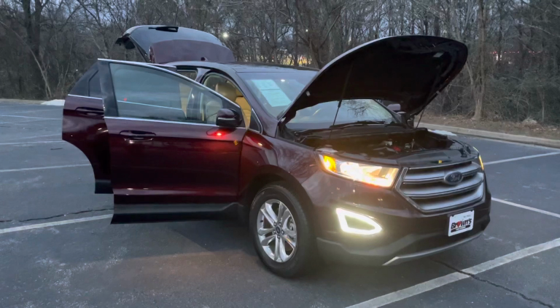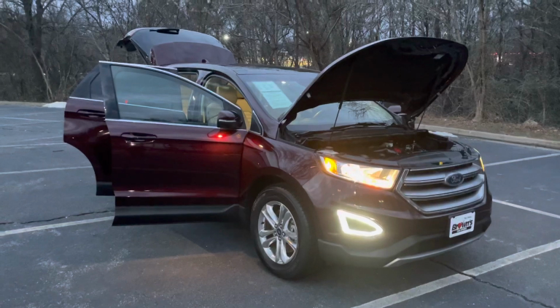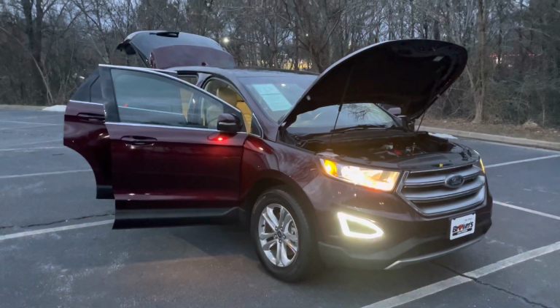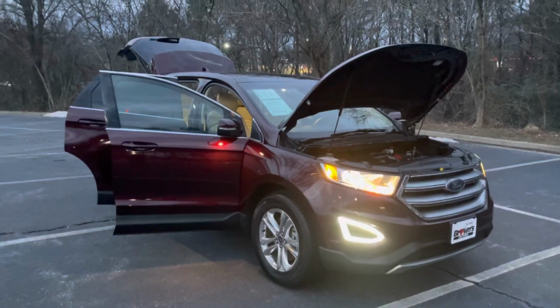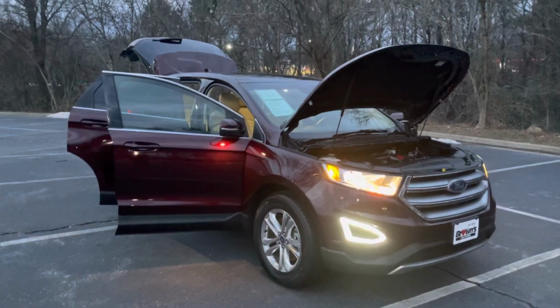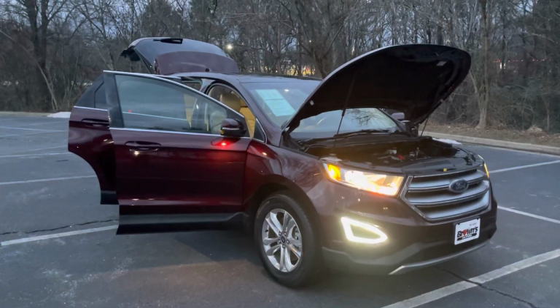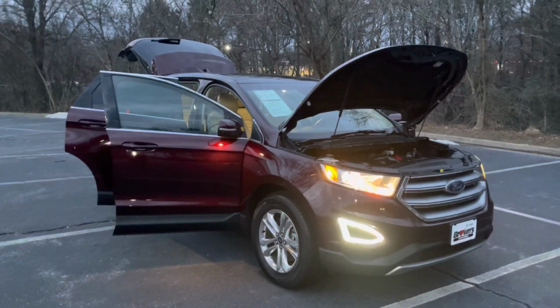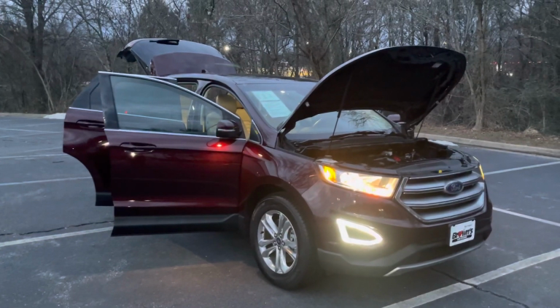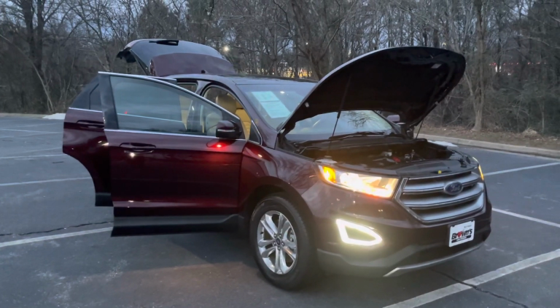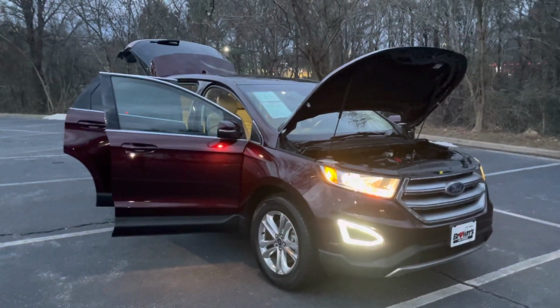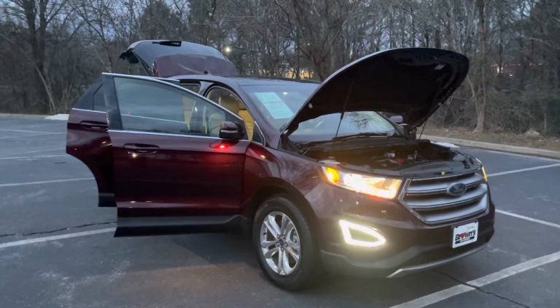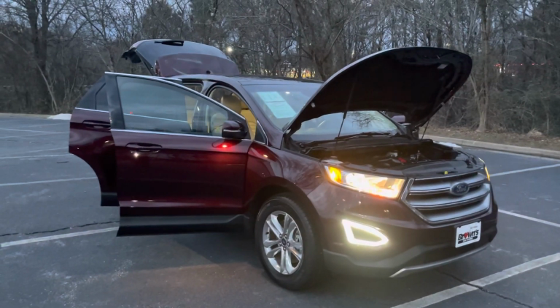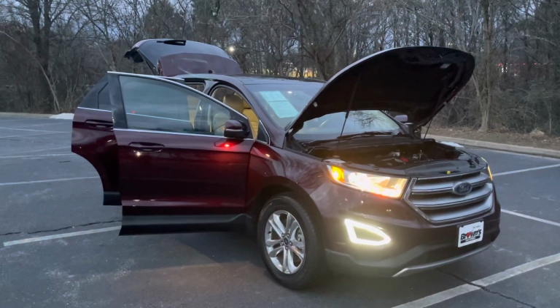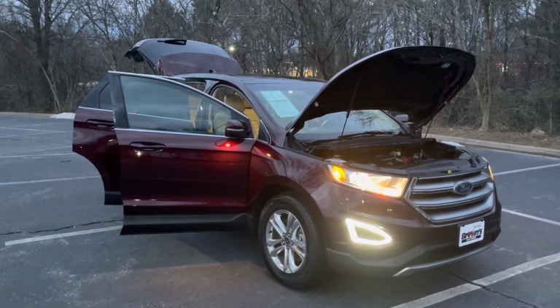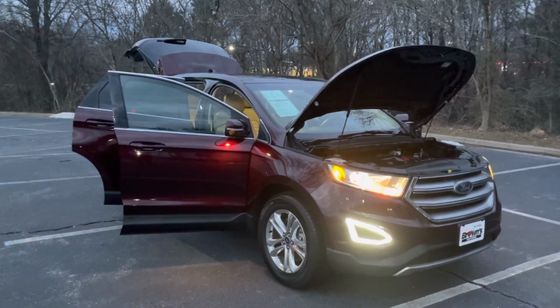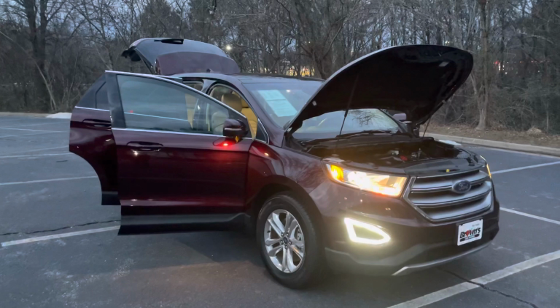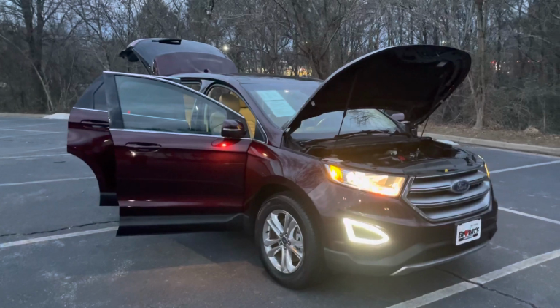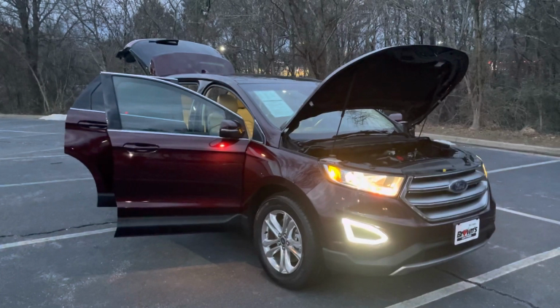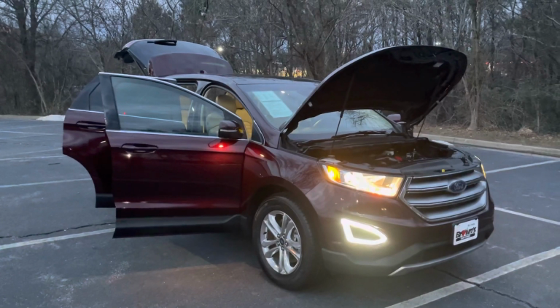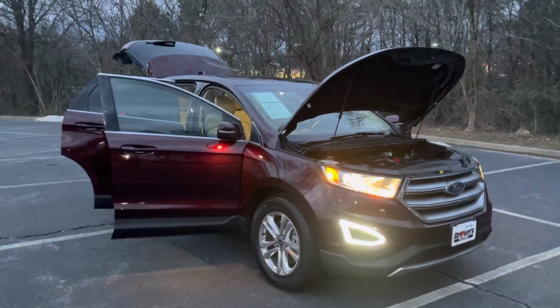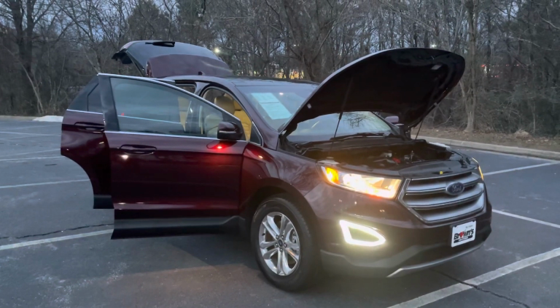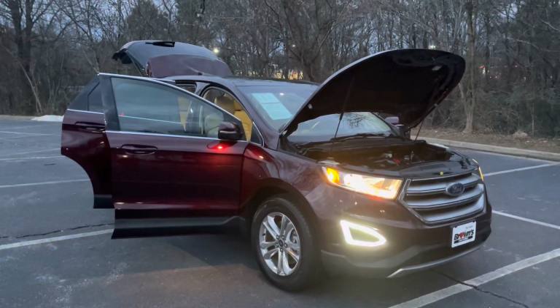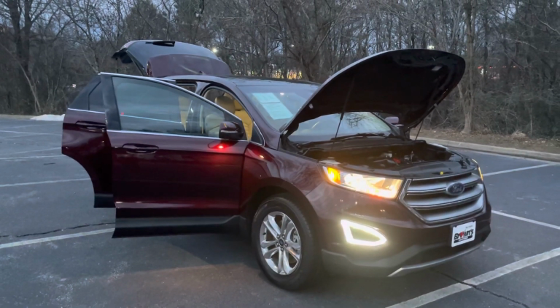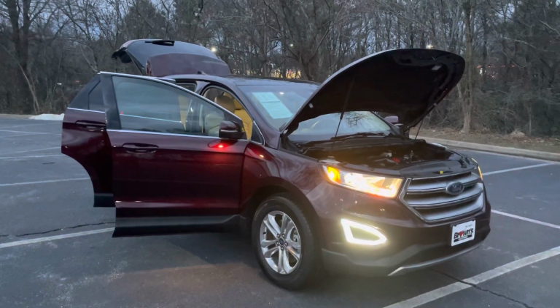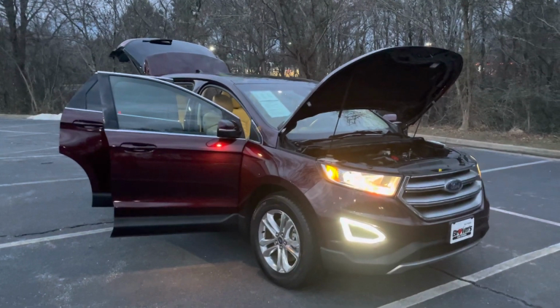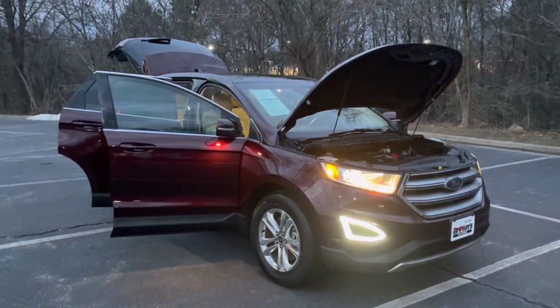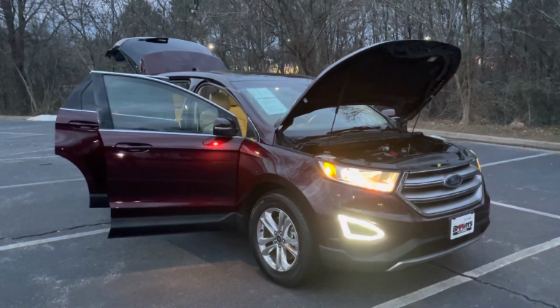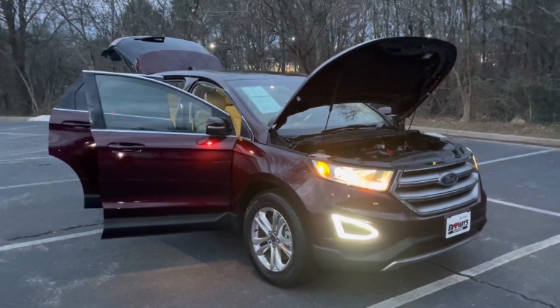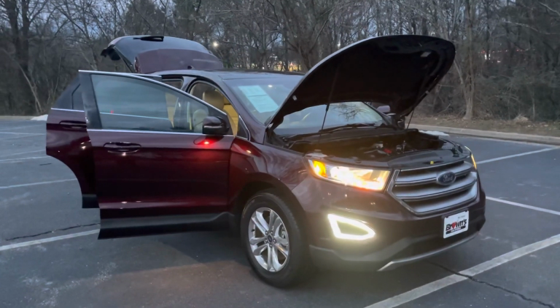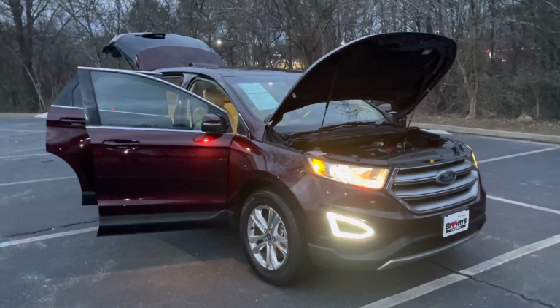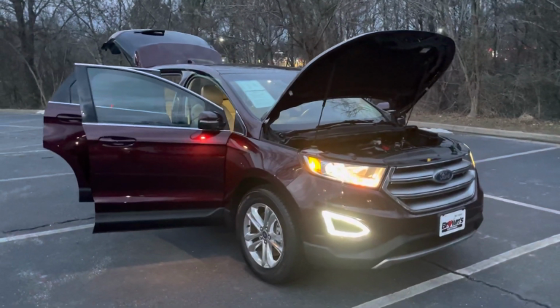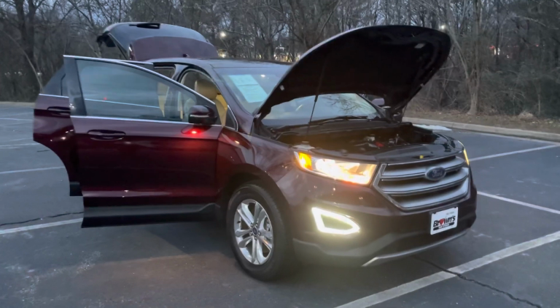Hi, my name is Jacob. I'm one of the sales consultants here at Browns Volkswagen. I just wanted to take a second out of my day to show you around this beautiful 2018 Ford Edge.